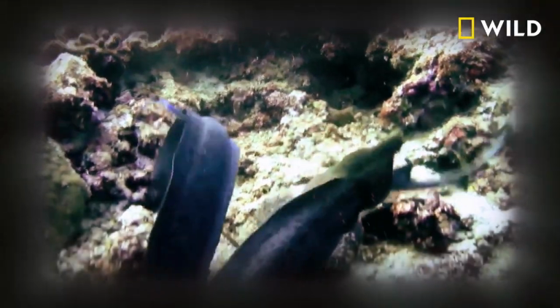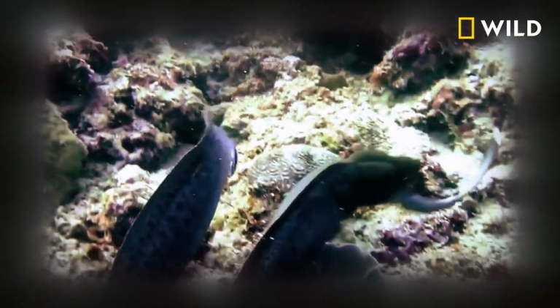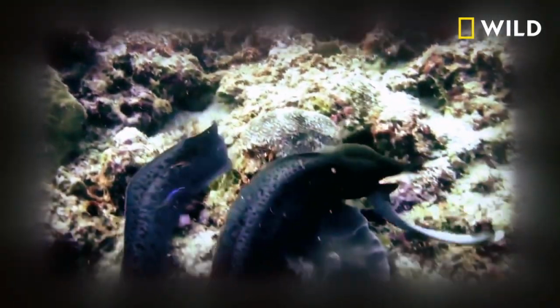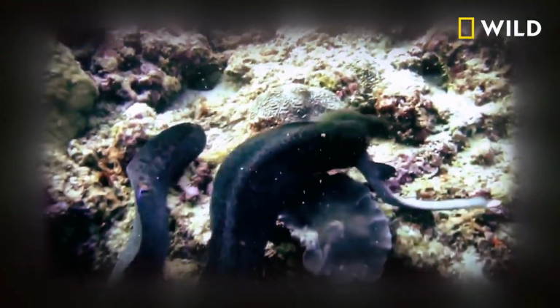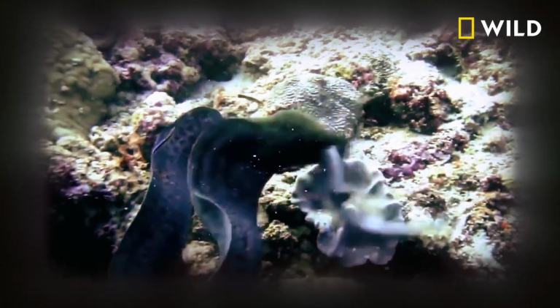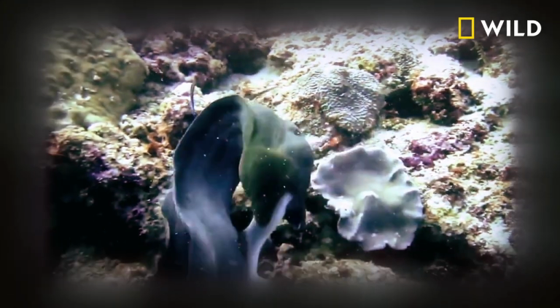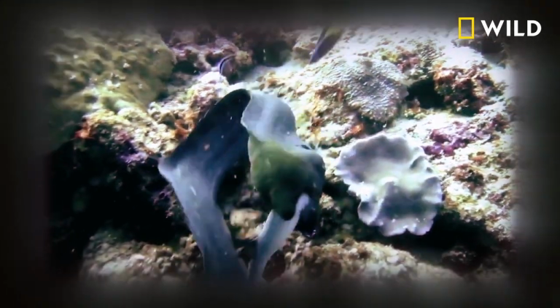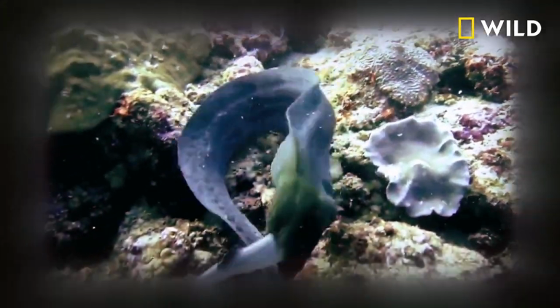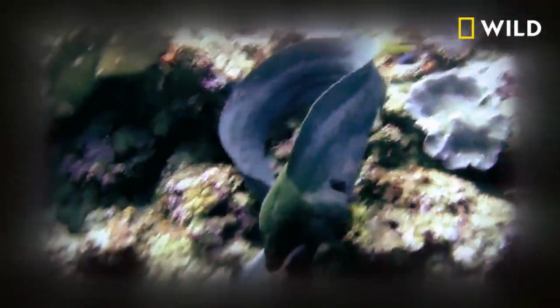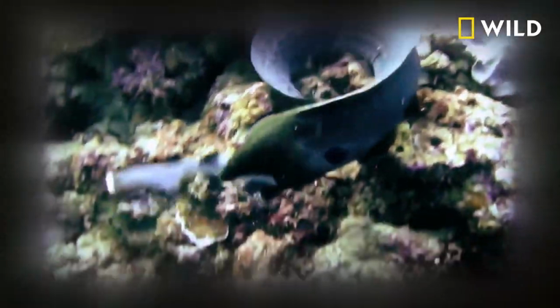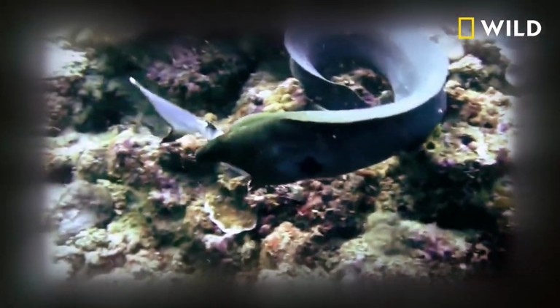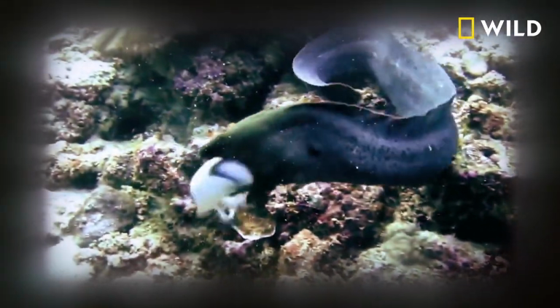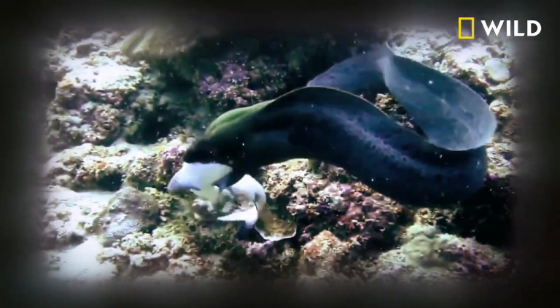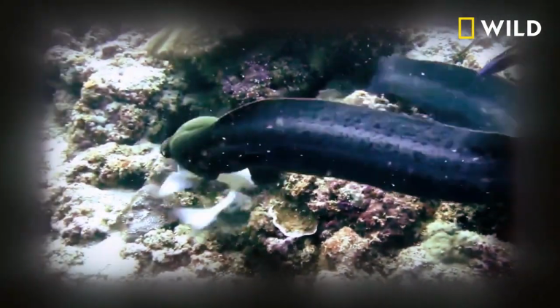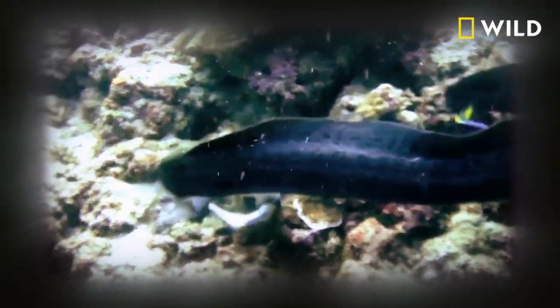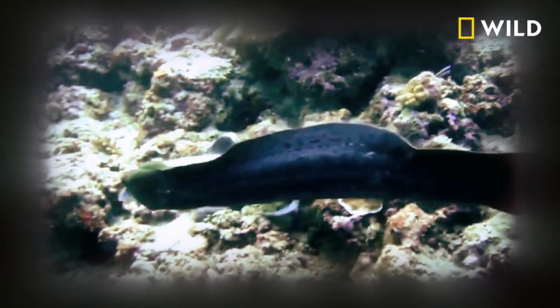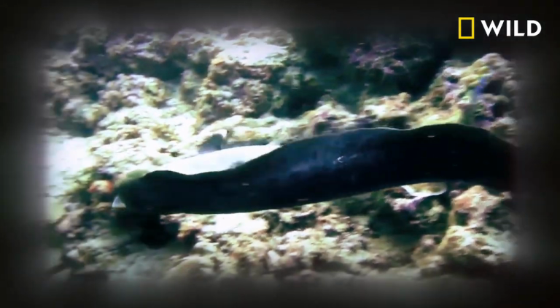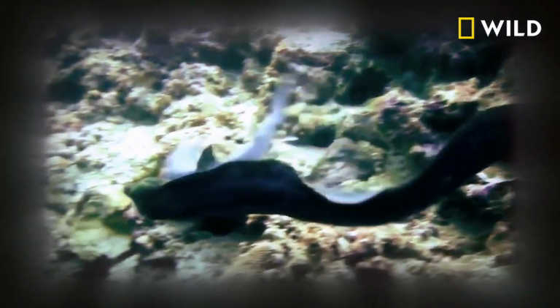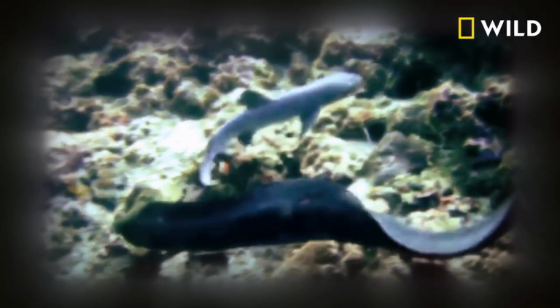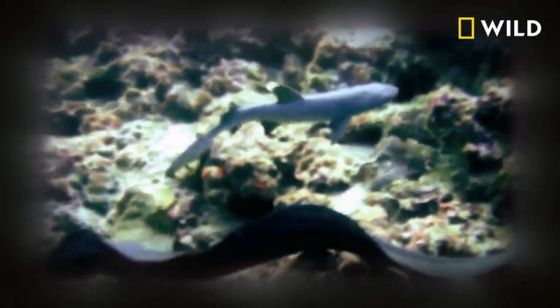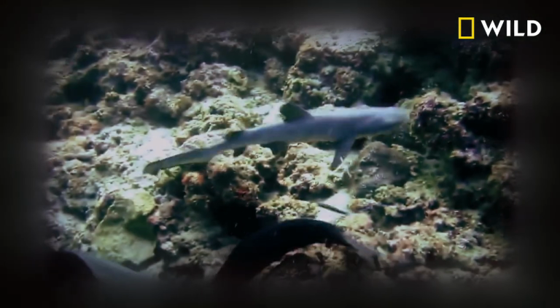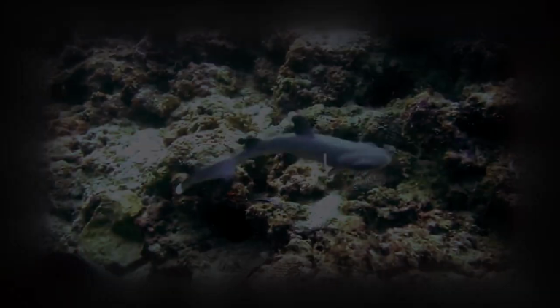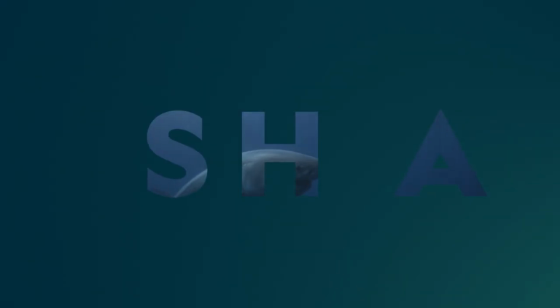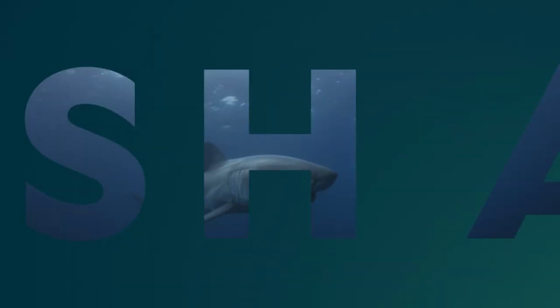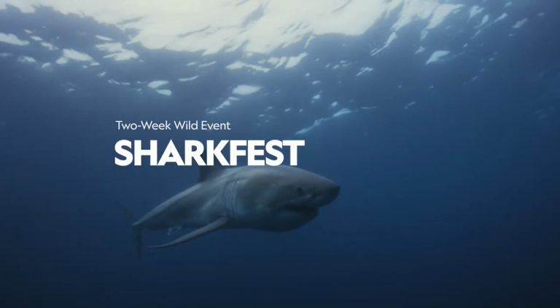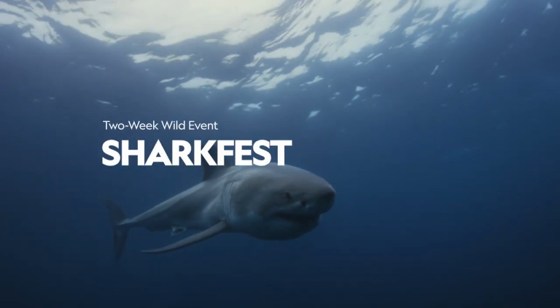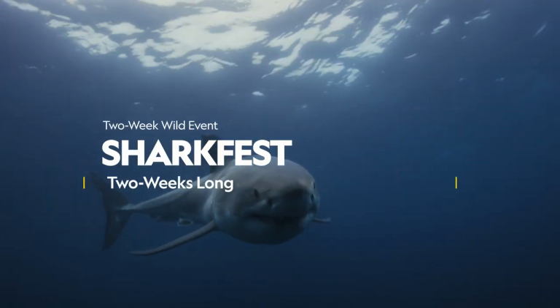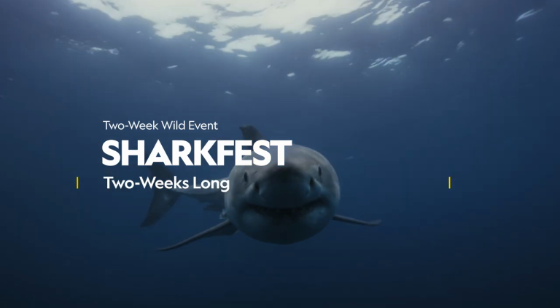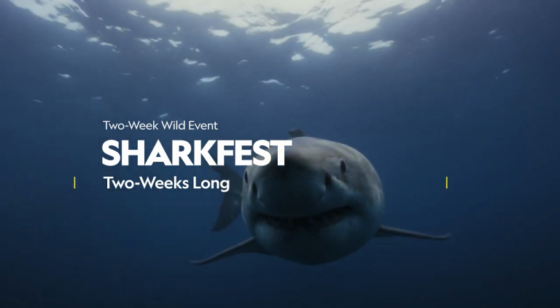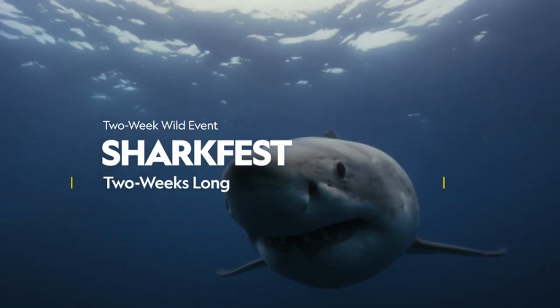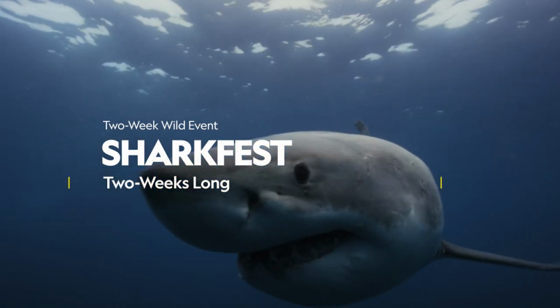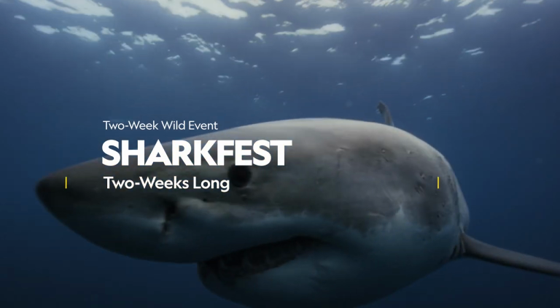Despite its size and two sets of jaws, this eel has bitten off more than it can chew. He's hungry.